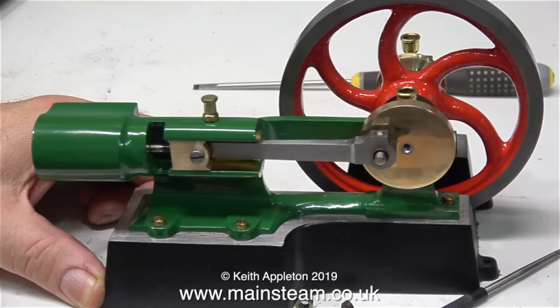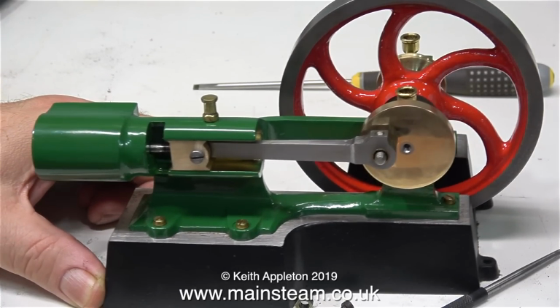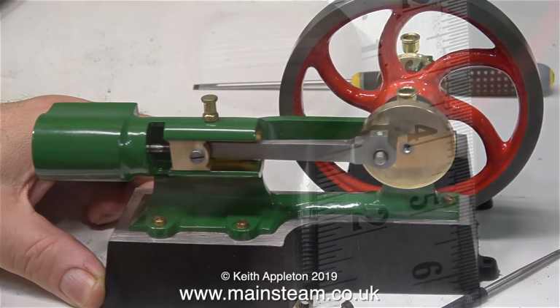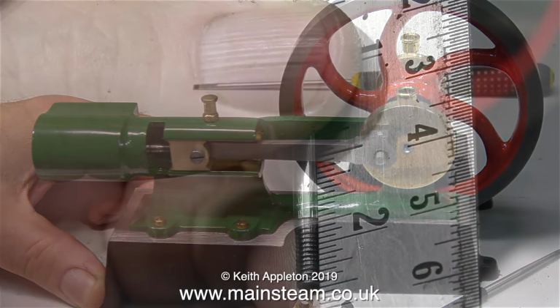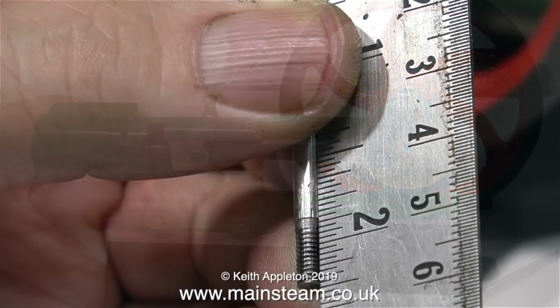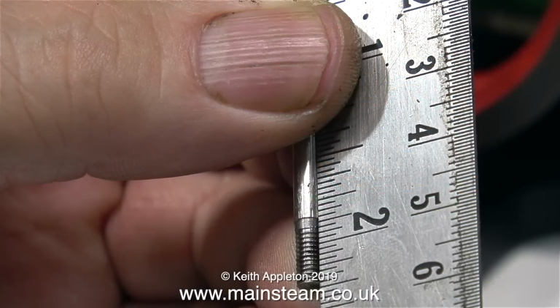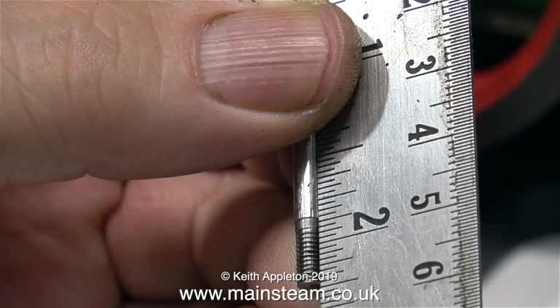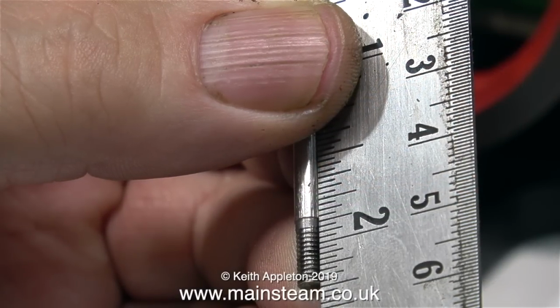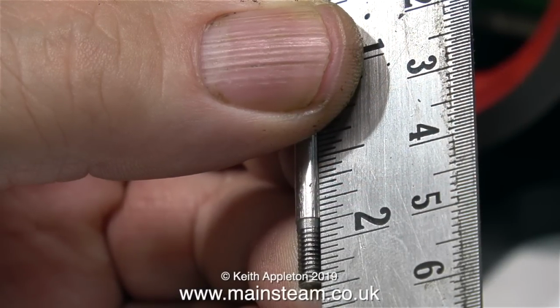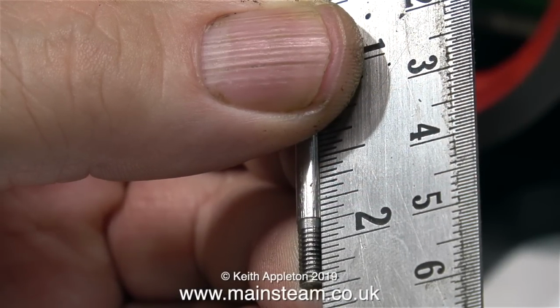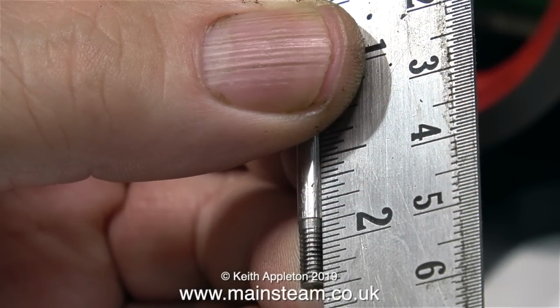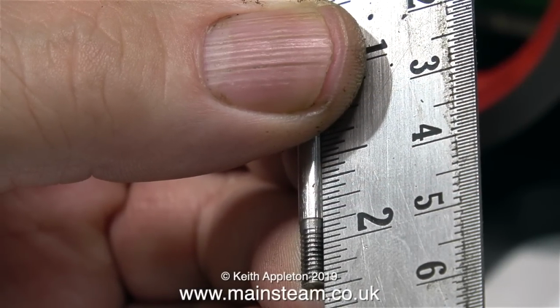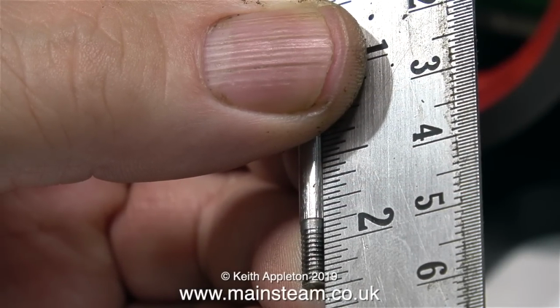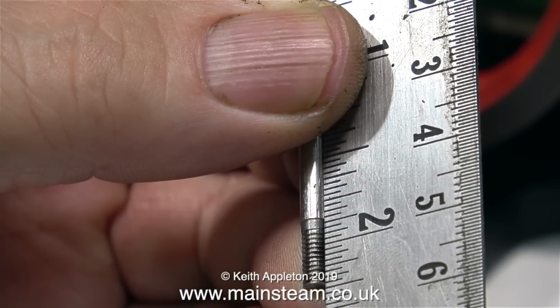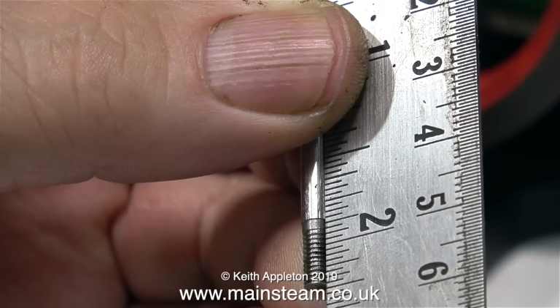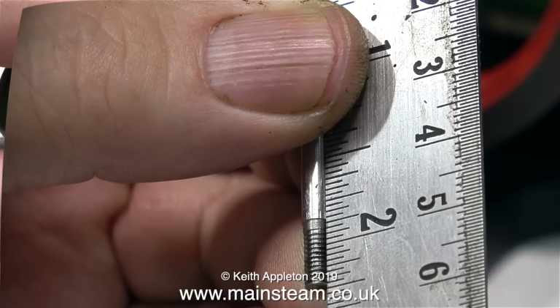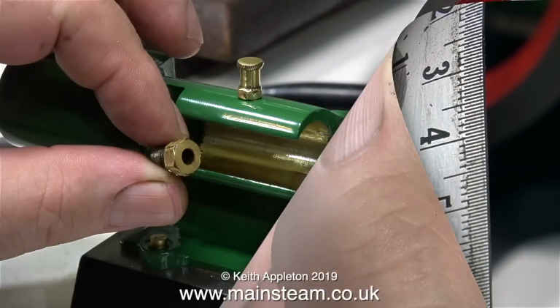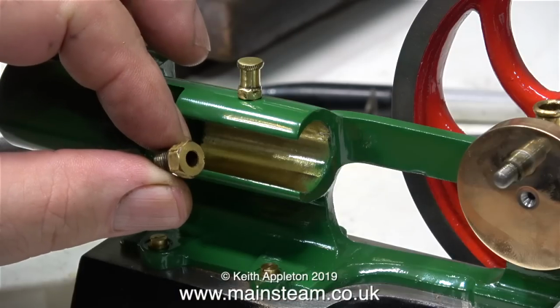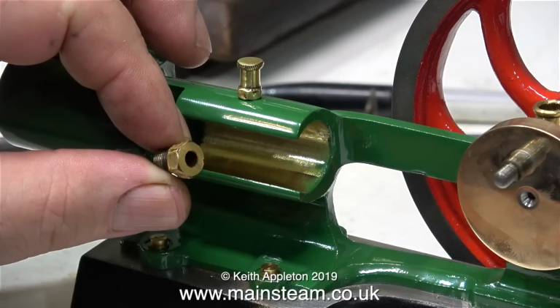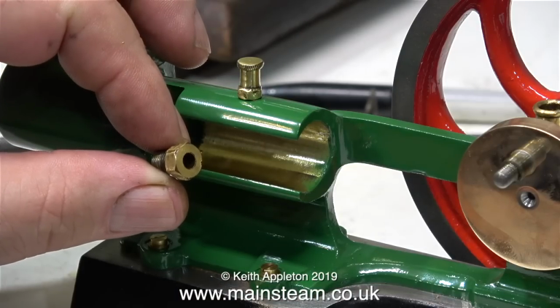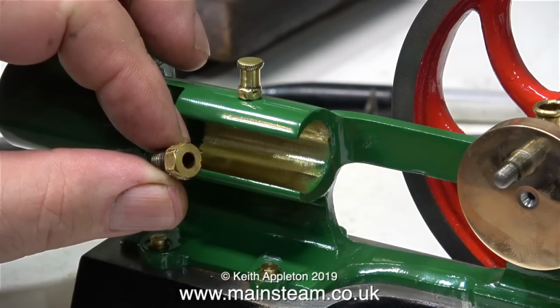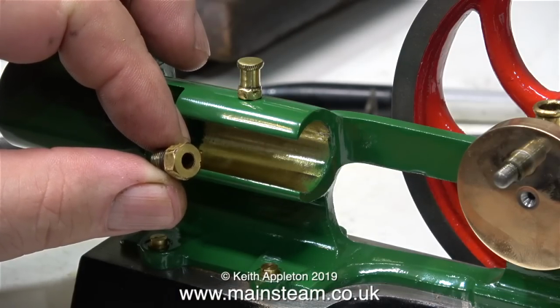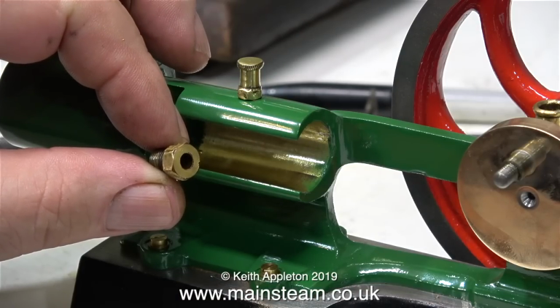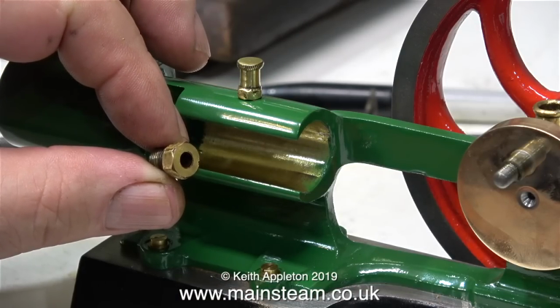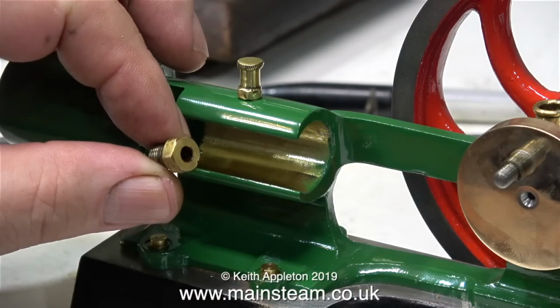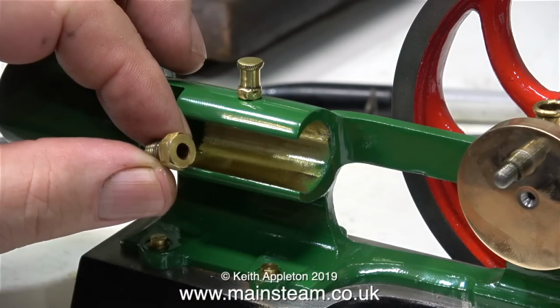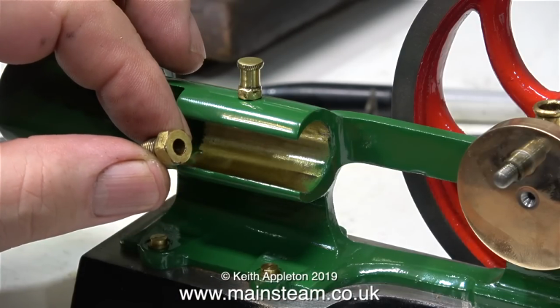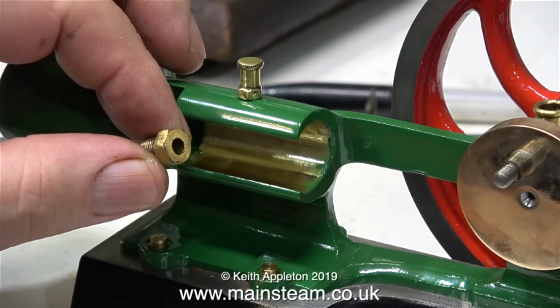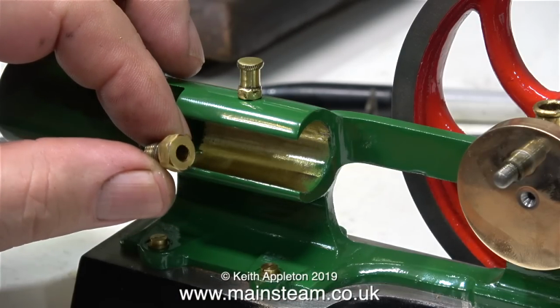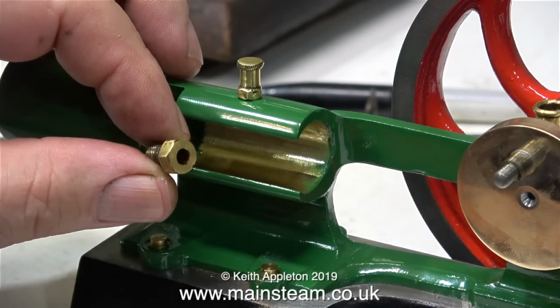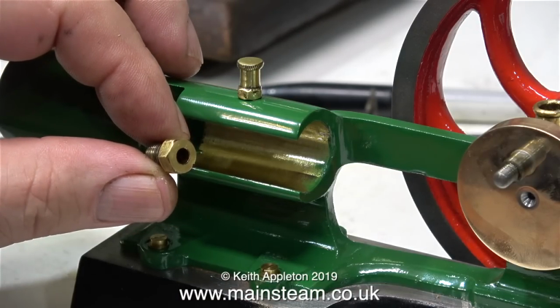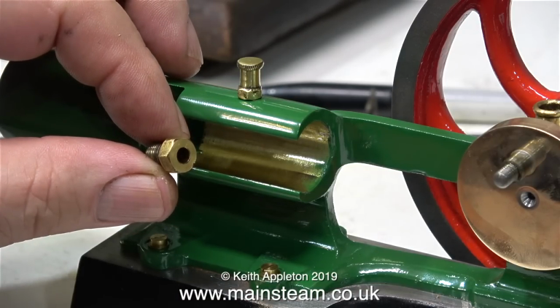I need to take some measurements to make sure that I don't make the next piston rod also too long. This is the gland nut that fits in the end of the cylinder, and I mustn't forget to fit this.